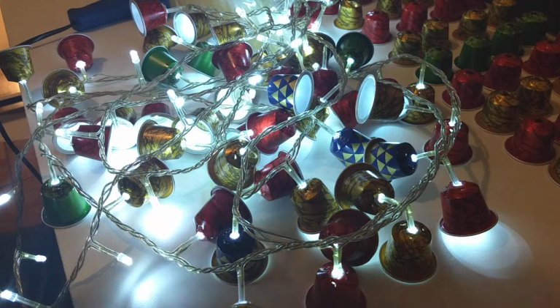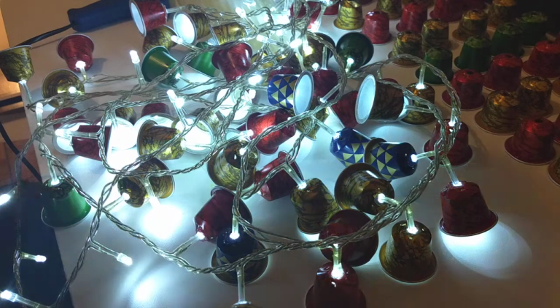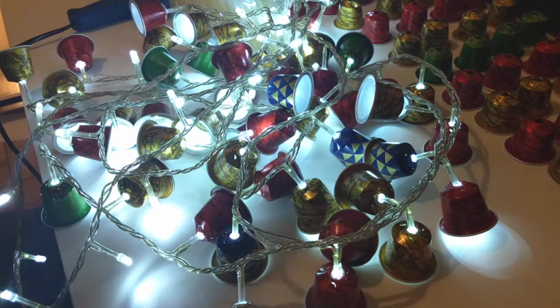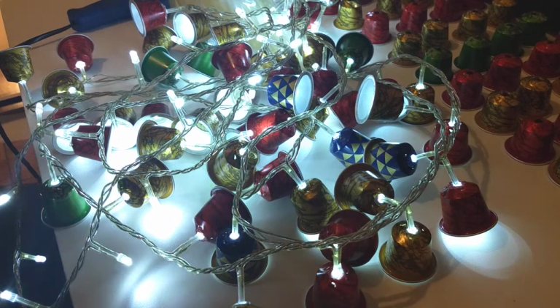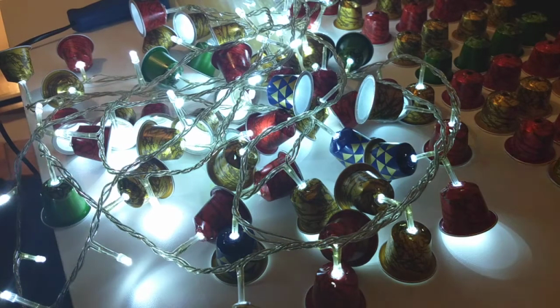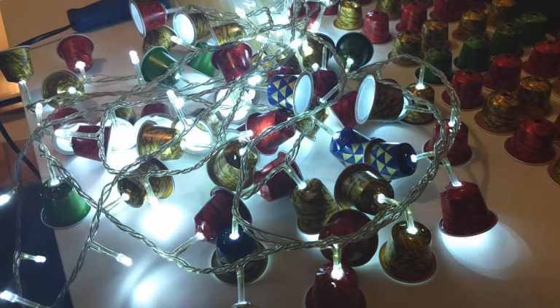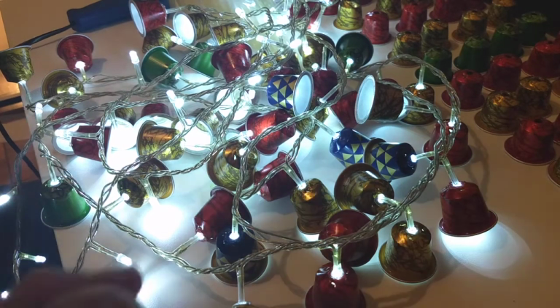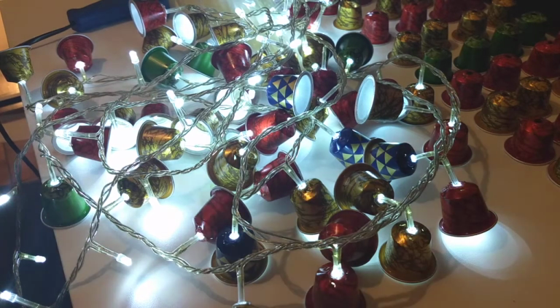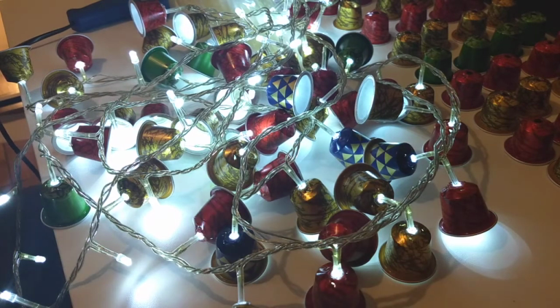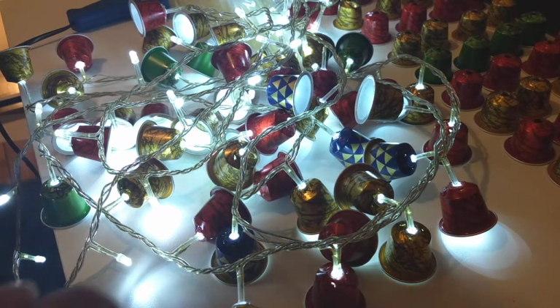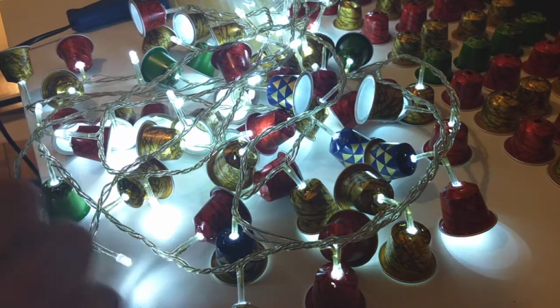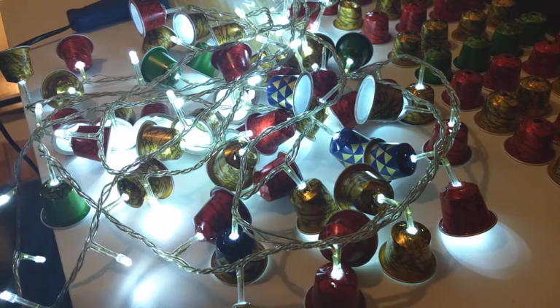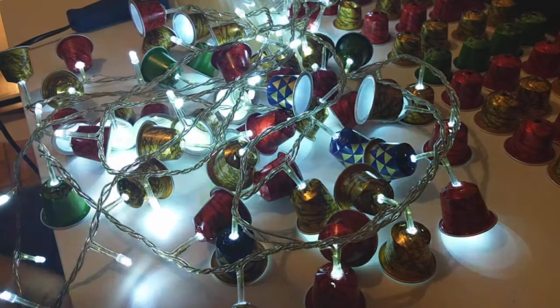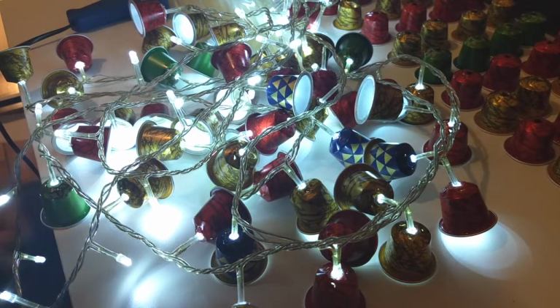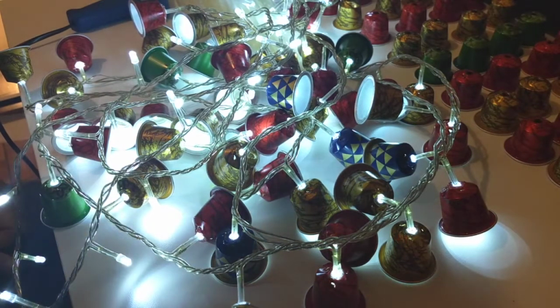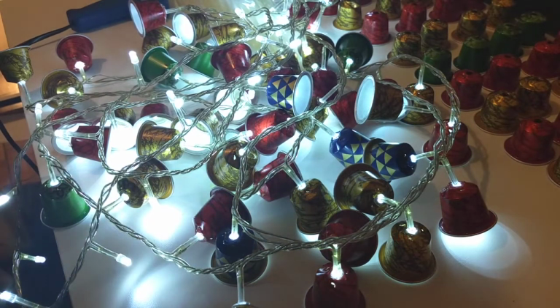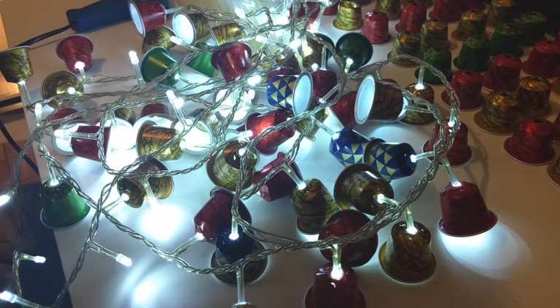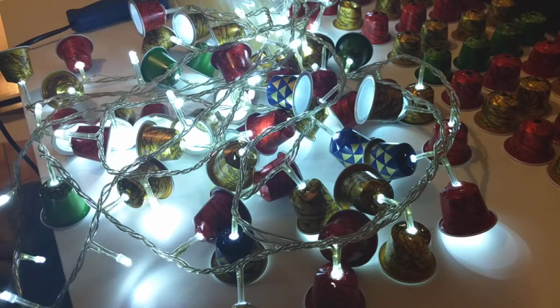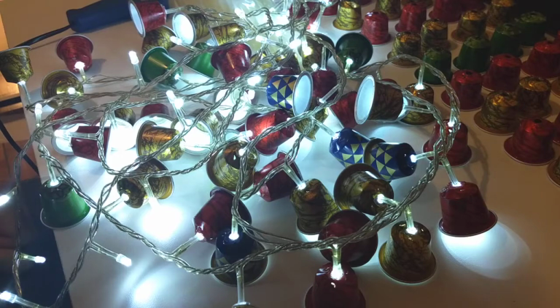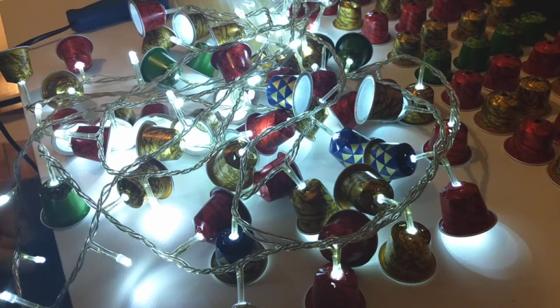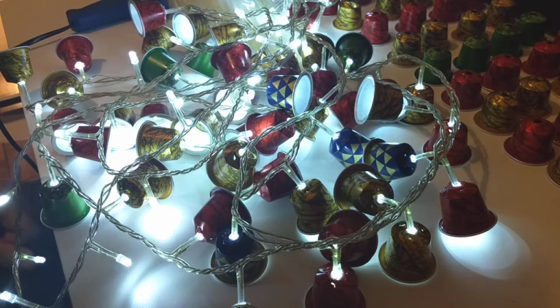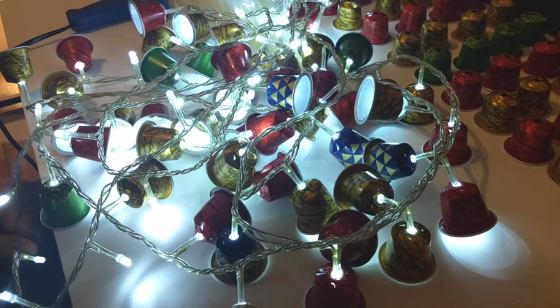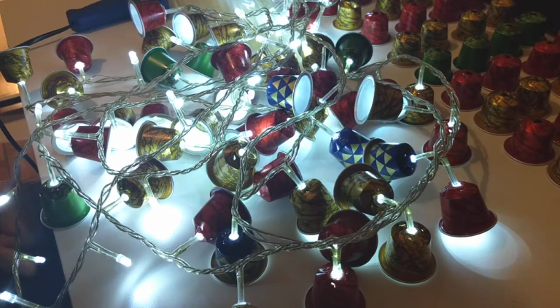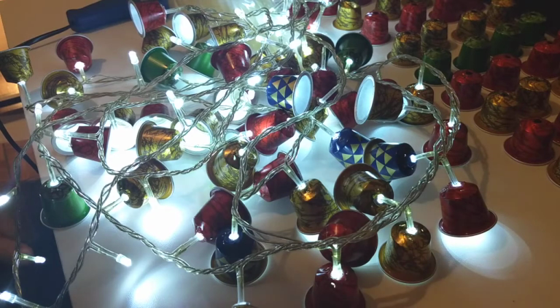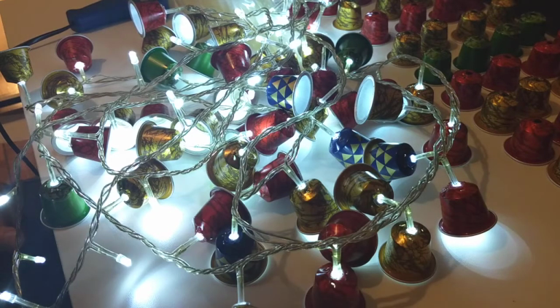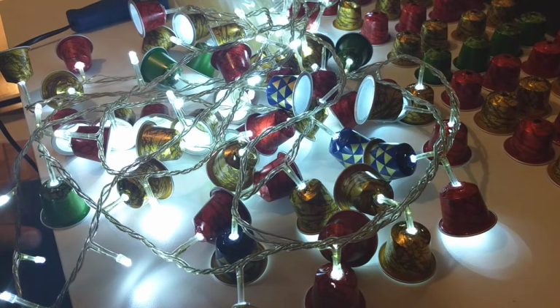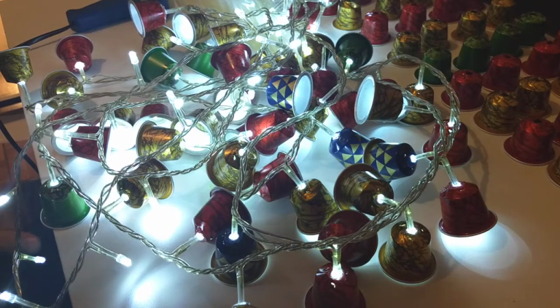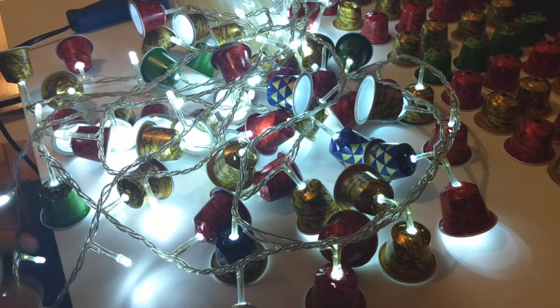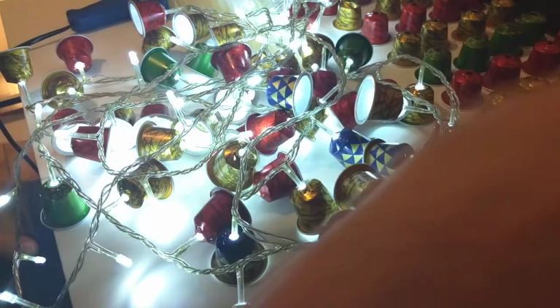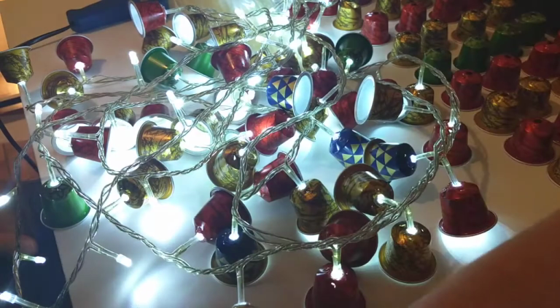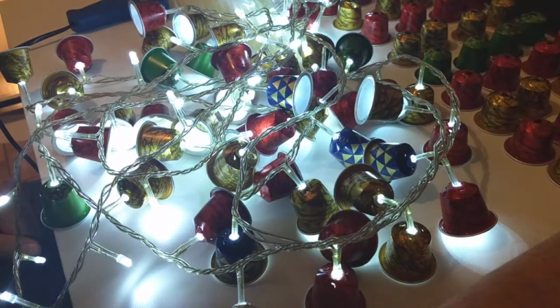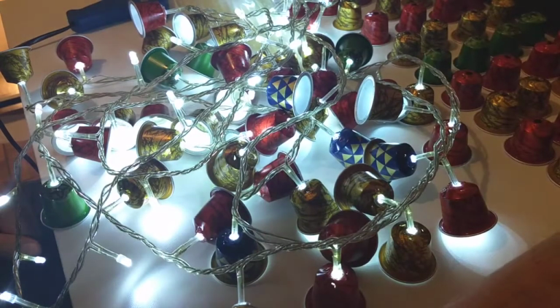Jingle bells, jingle bells, jingle all the way. So you want to do something interesting with your Nespresso capsules. Okay, it's Christmas.